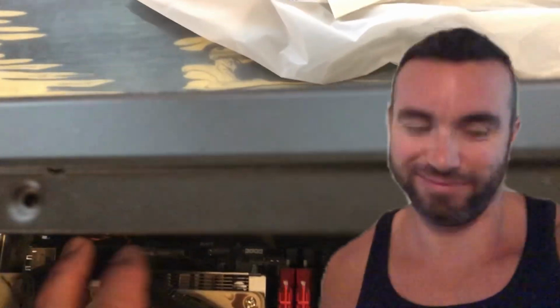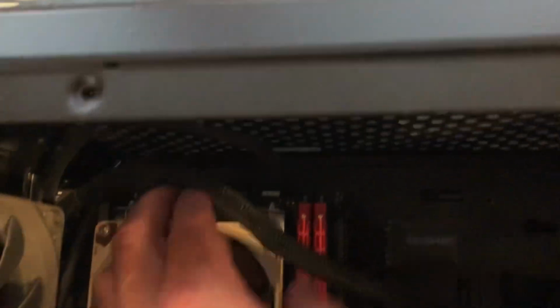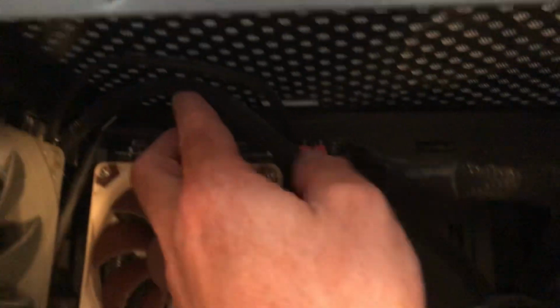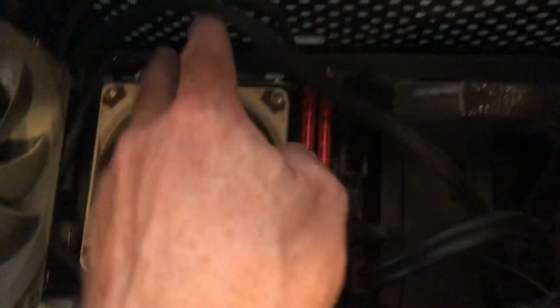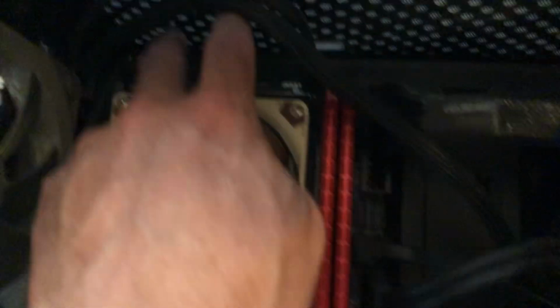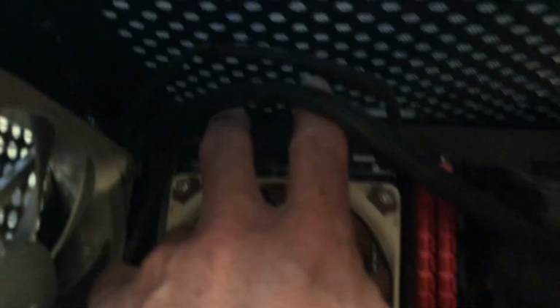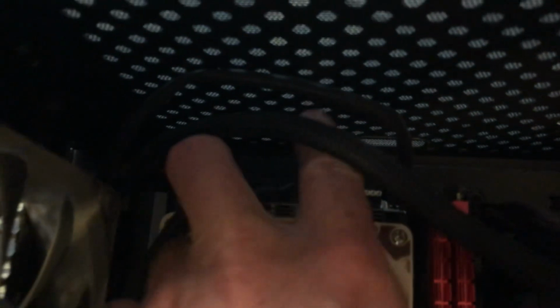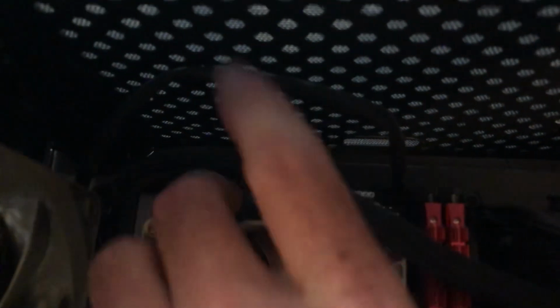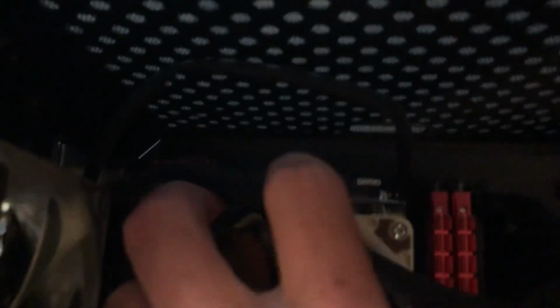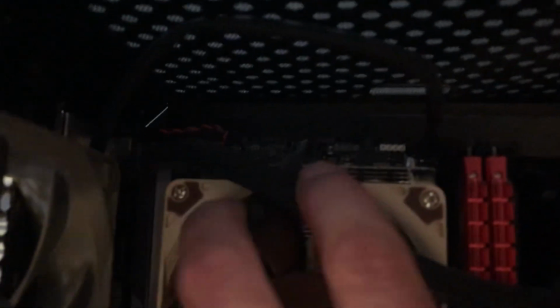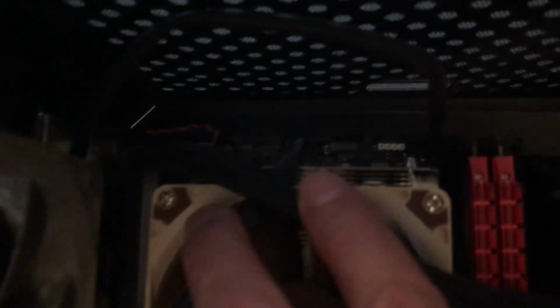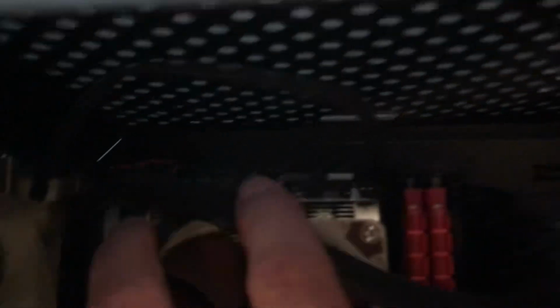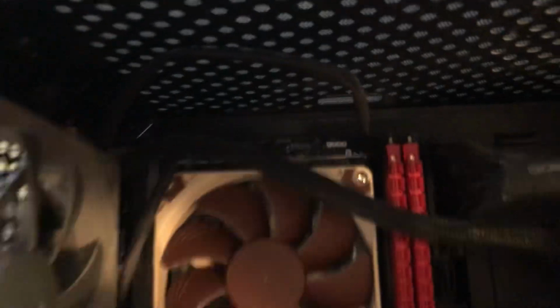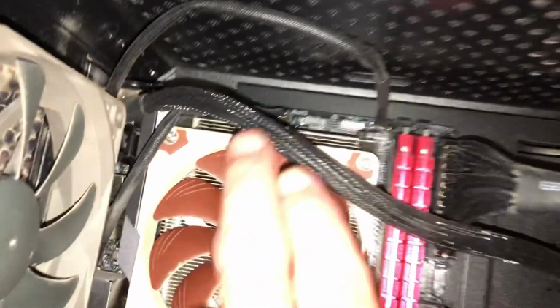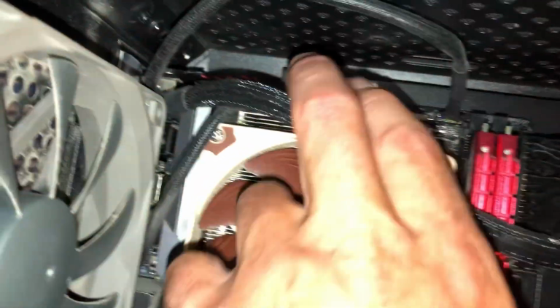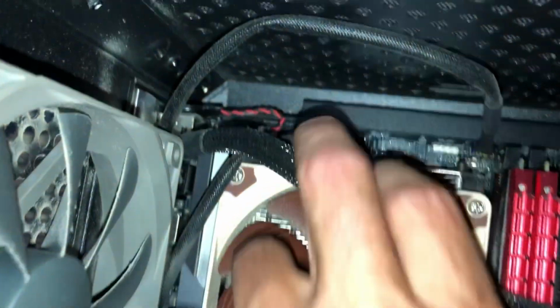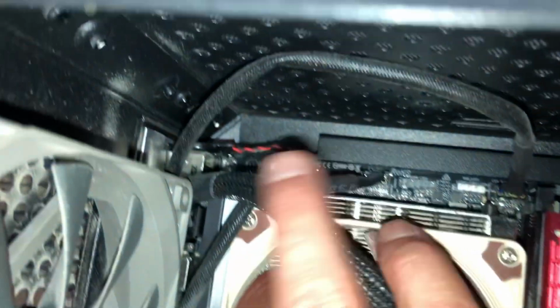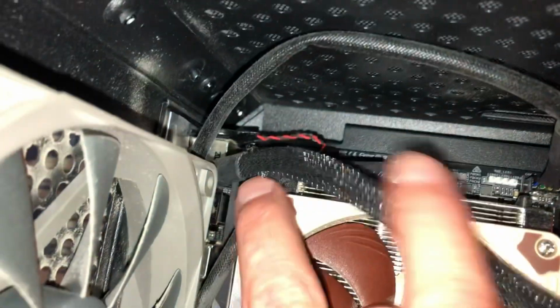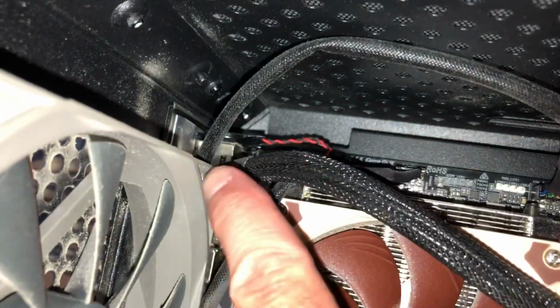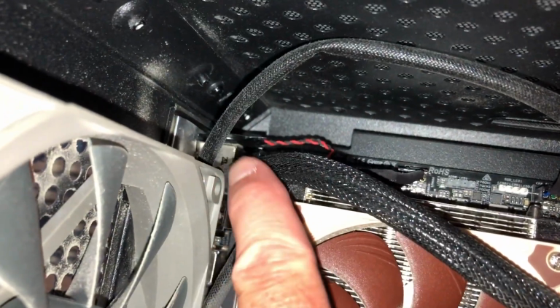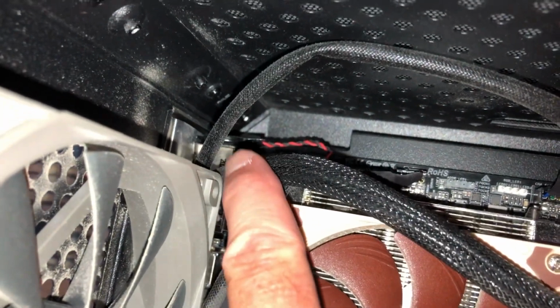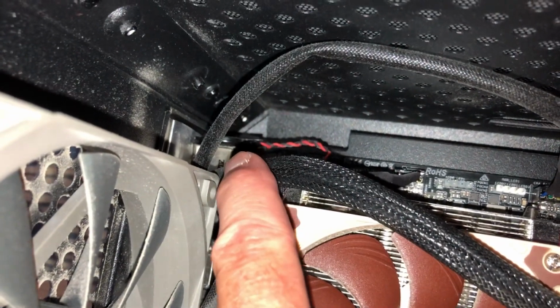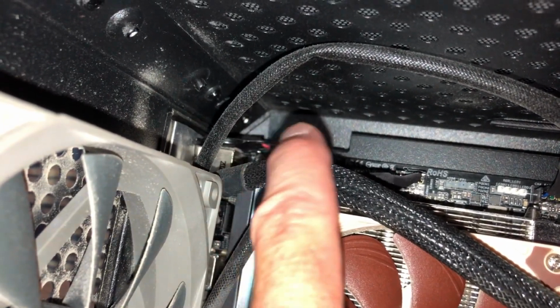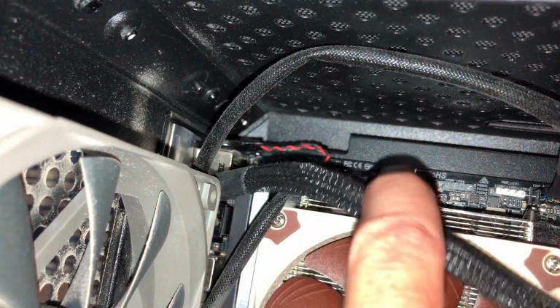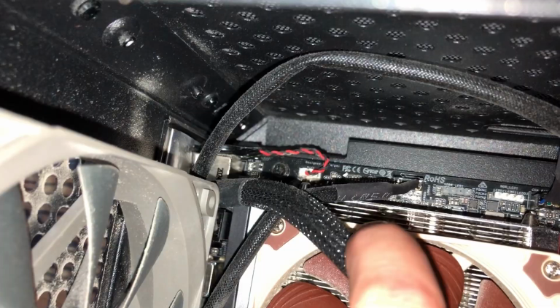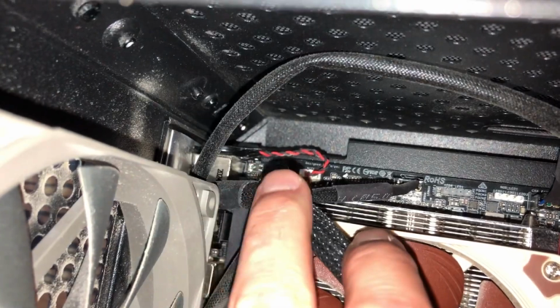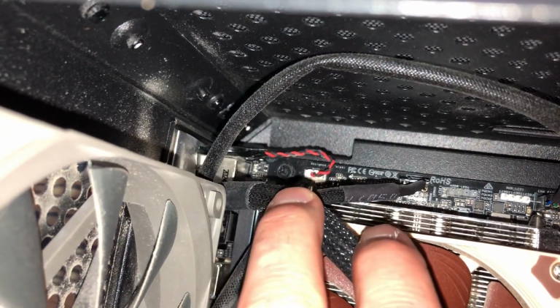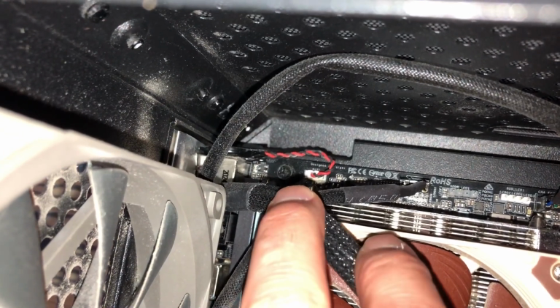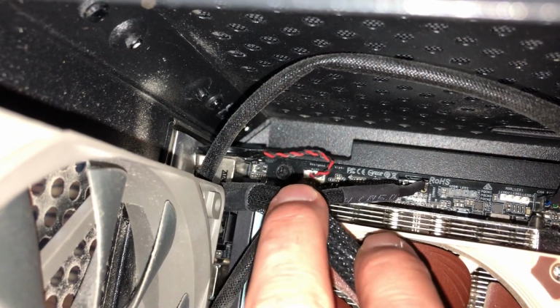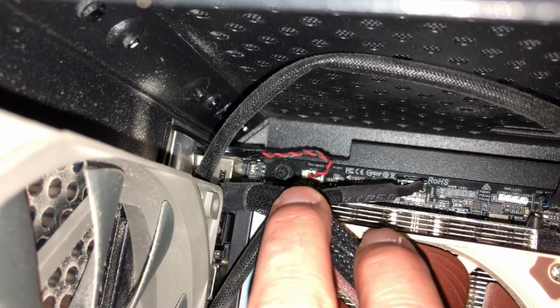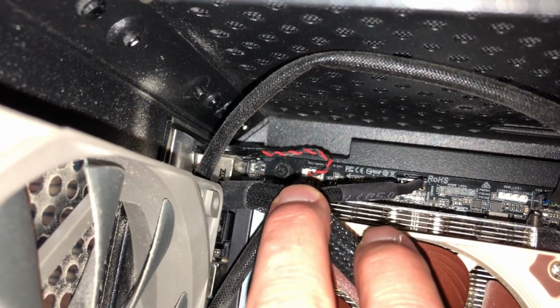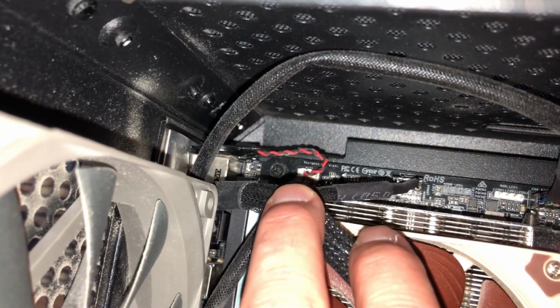First, power off your computer, unplug it, and open the case. The CMOS battery is usually a flat silver coin-shaped battery about the size of a quarter. It's often near the center or edge of the motherboard. Look for a shiny metallic clip or socket holding it in place.